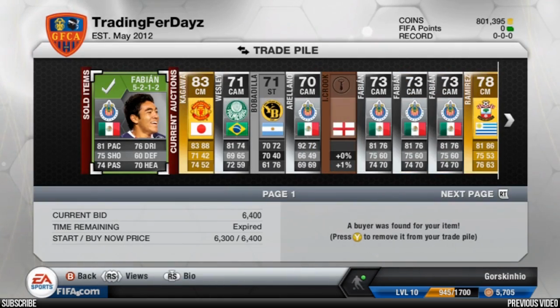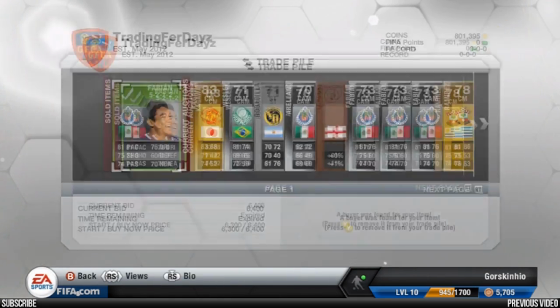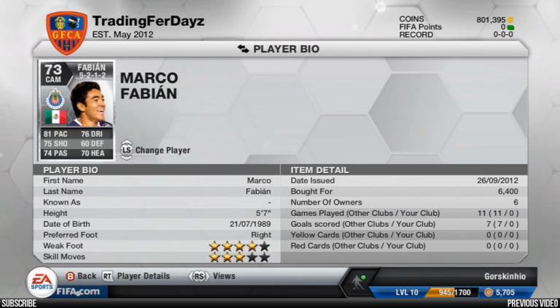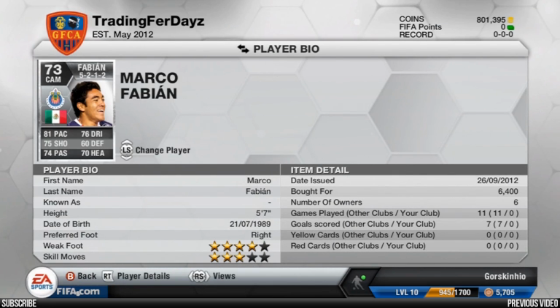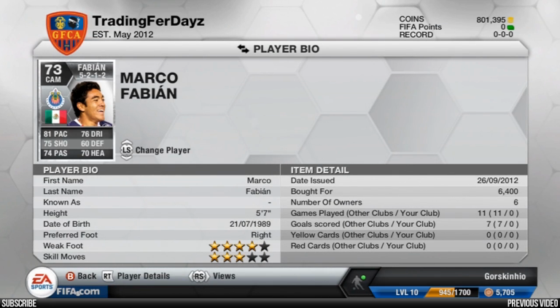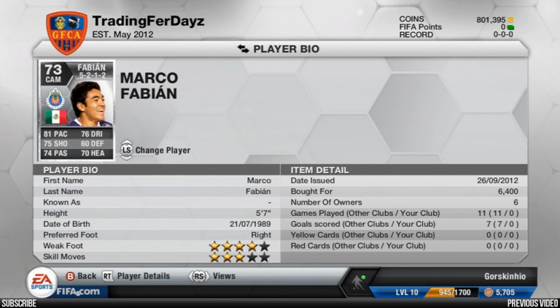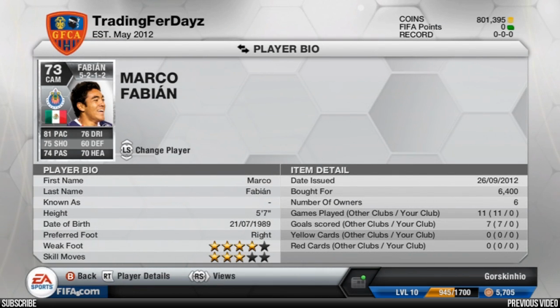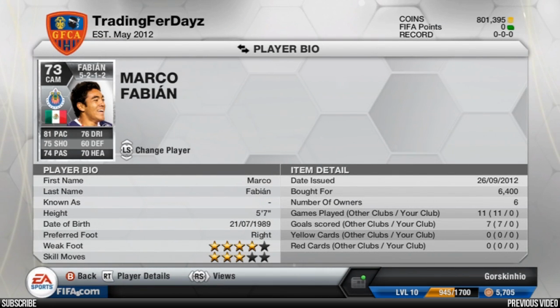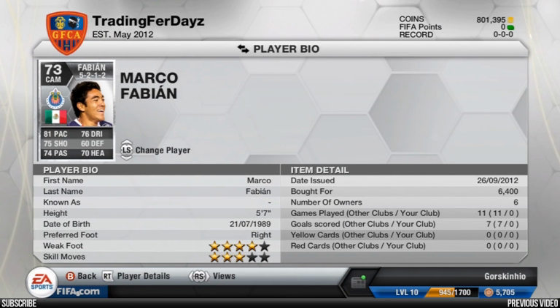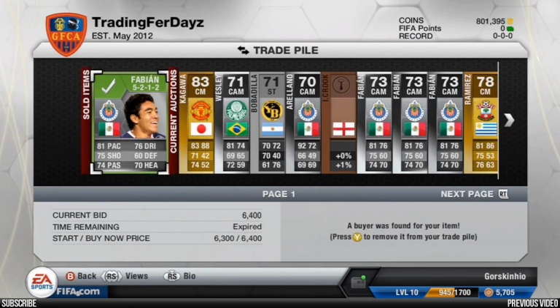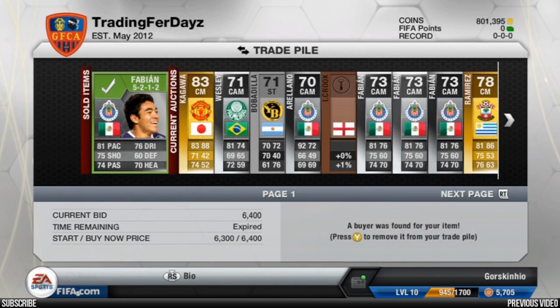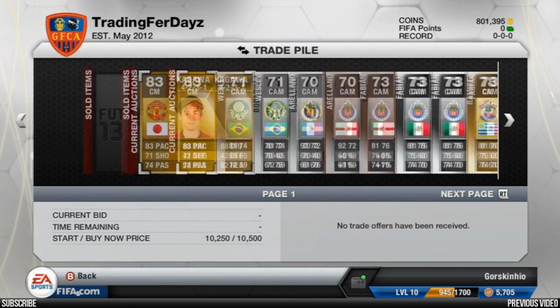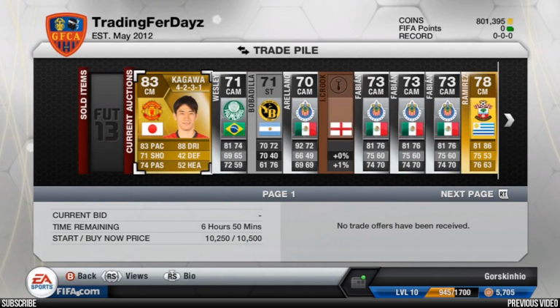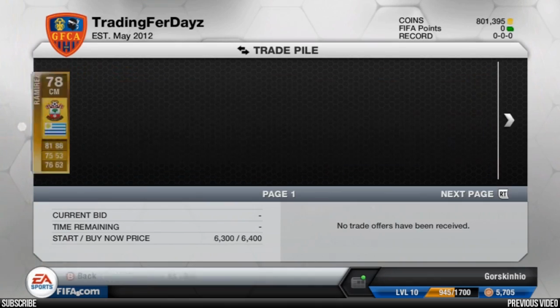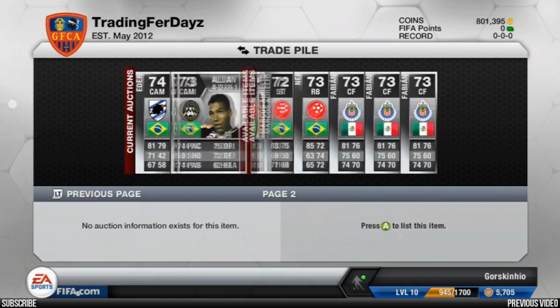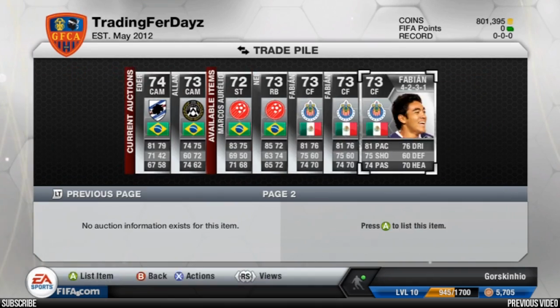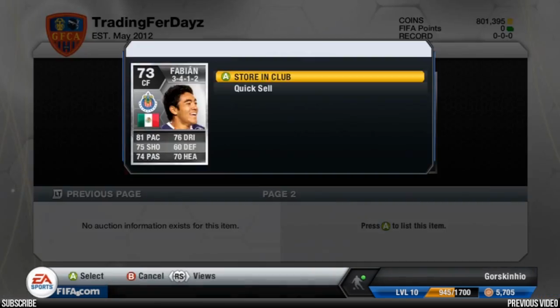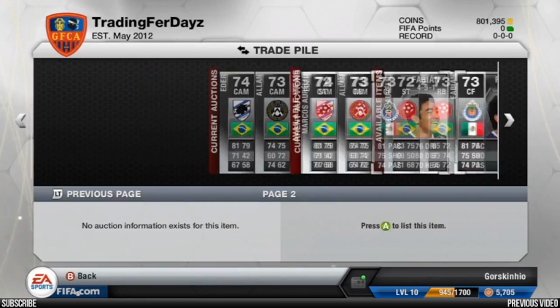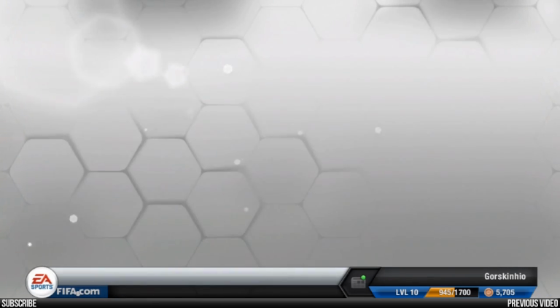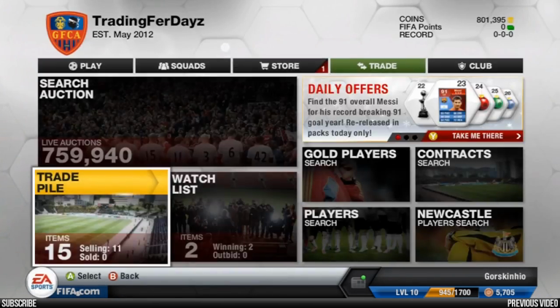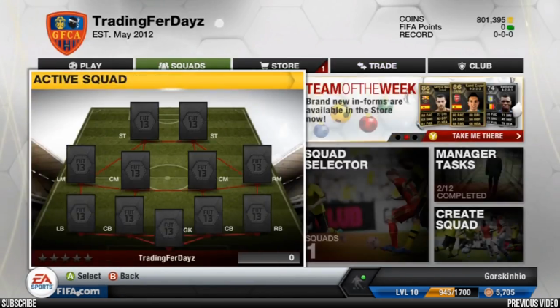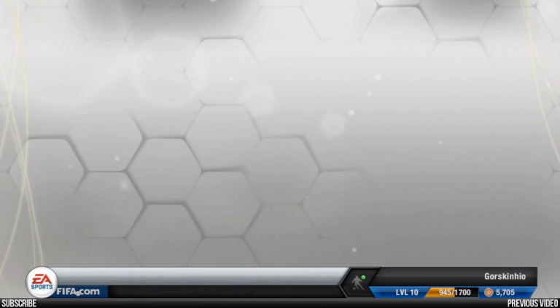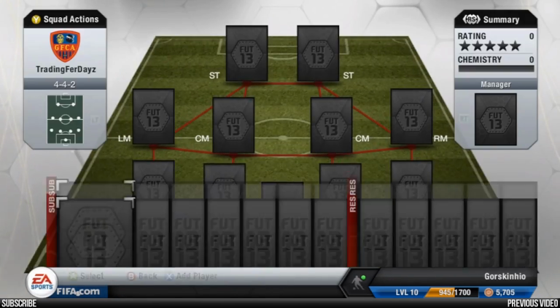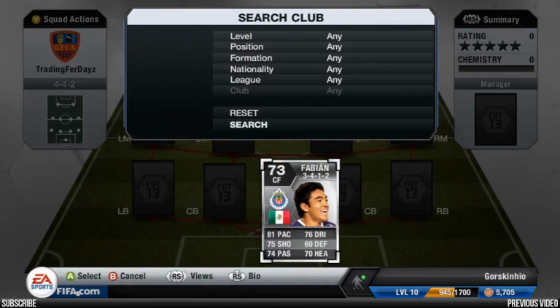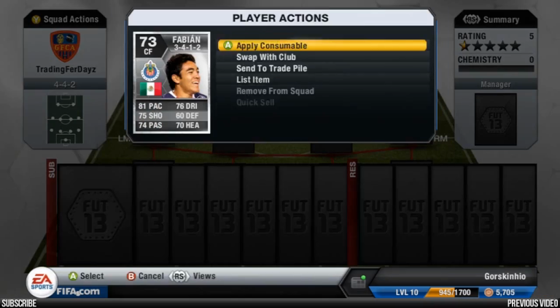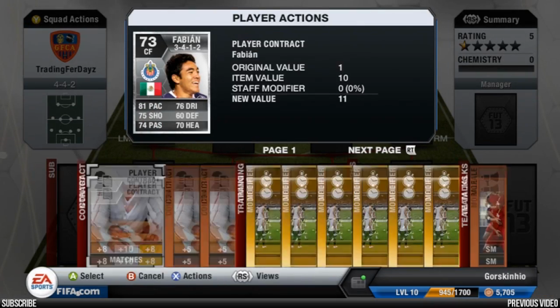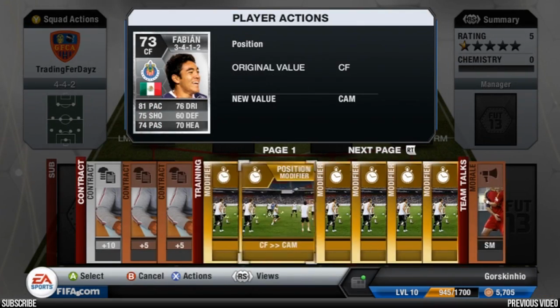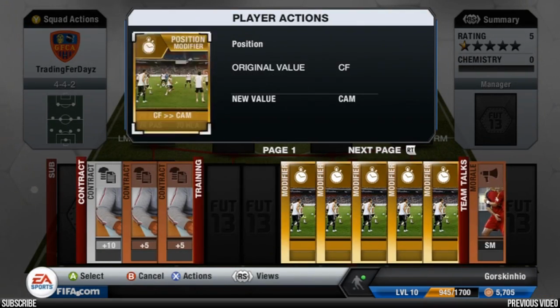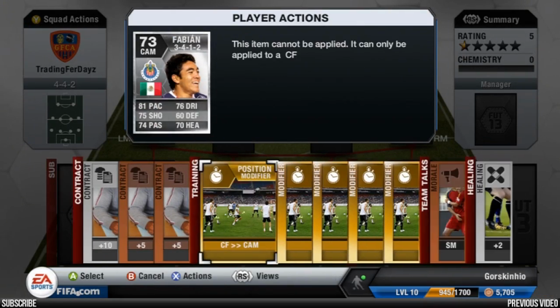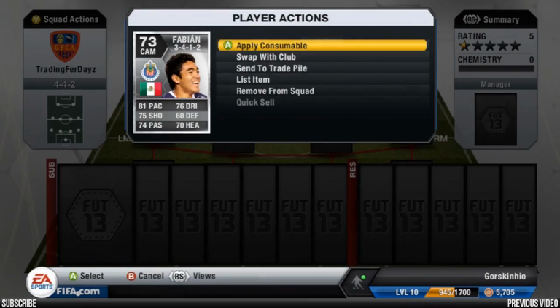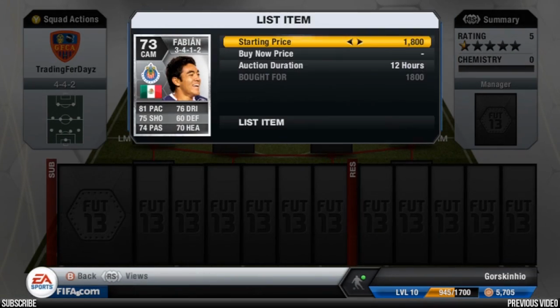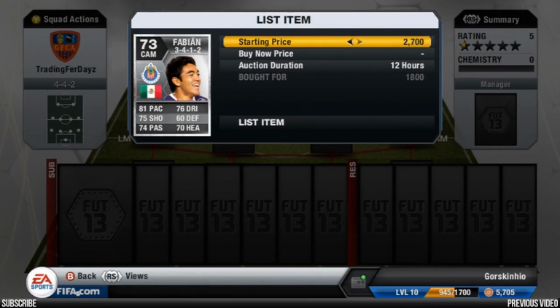One has sold for 6.4k in a 5-2-1-2 formation — not the most sought-after formation, which is why they're usually the lowest bin and the easiest center forwards to get hold of. But people will always buy these because he looks such a good CAM.